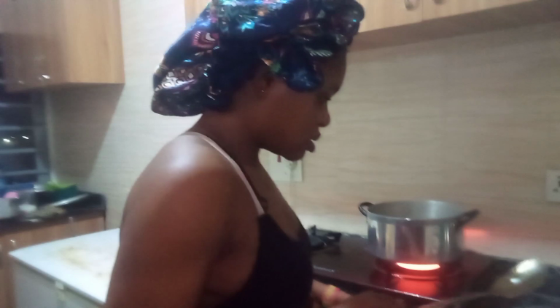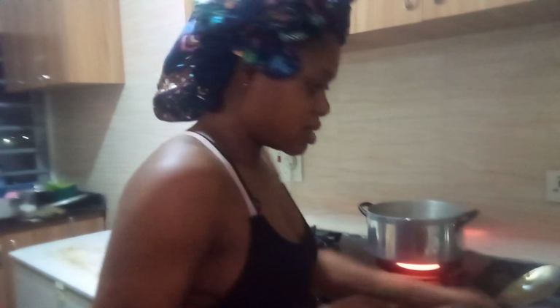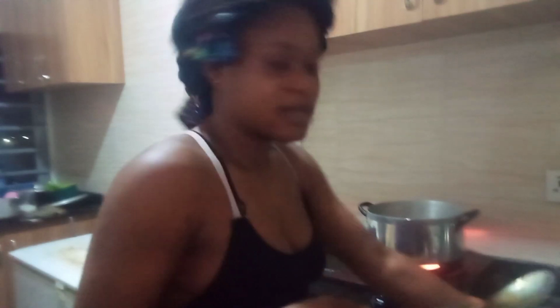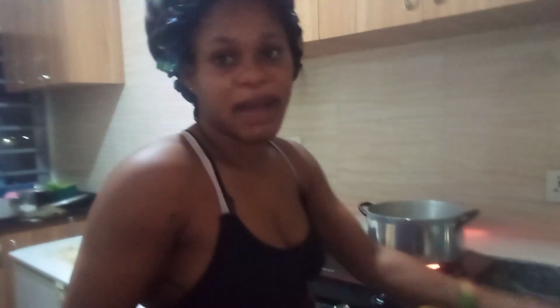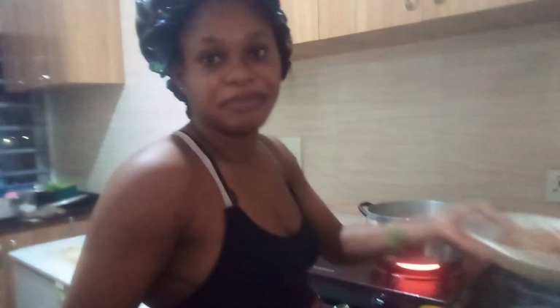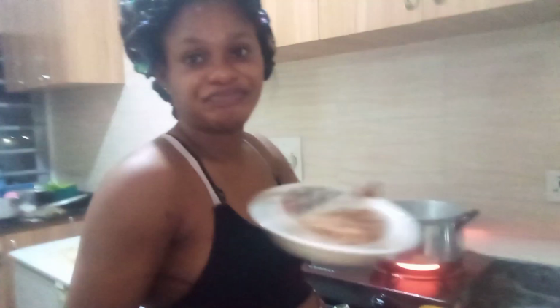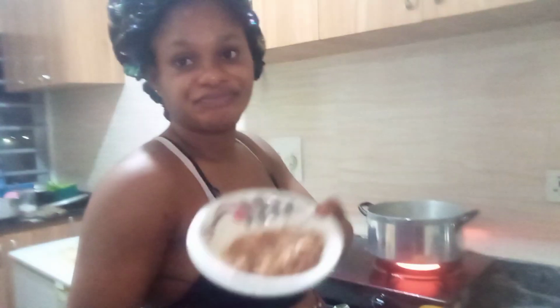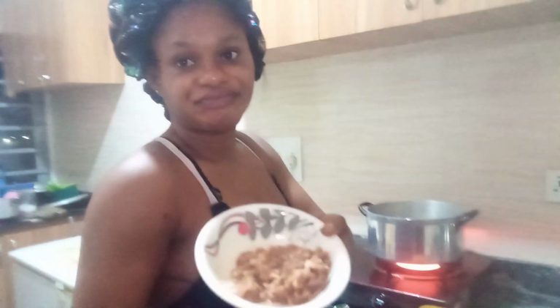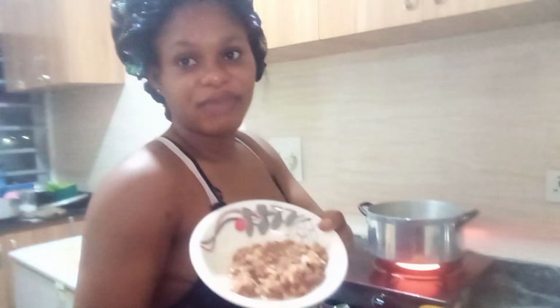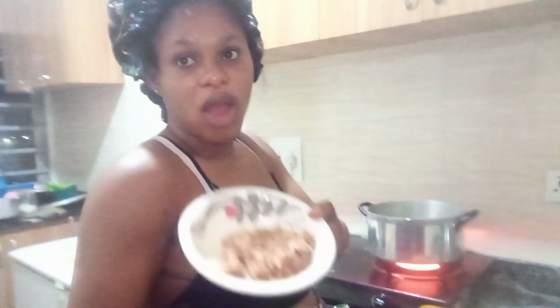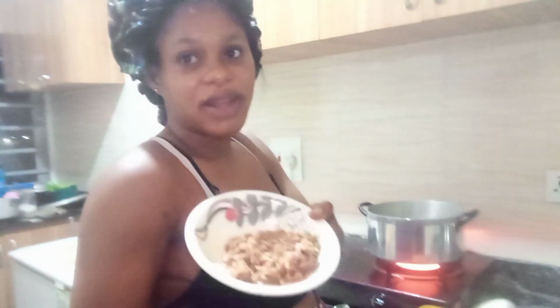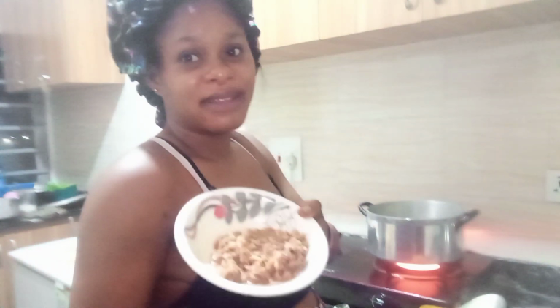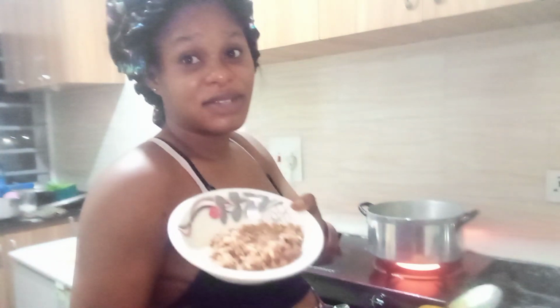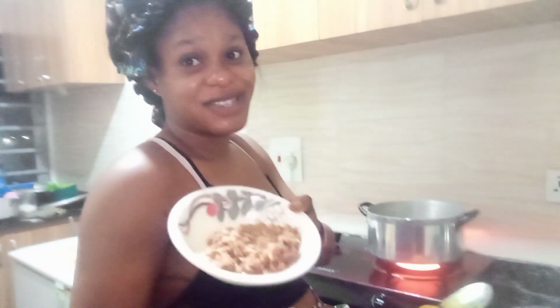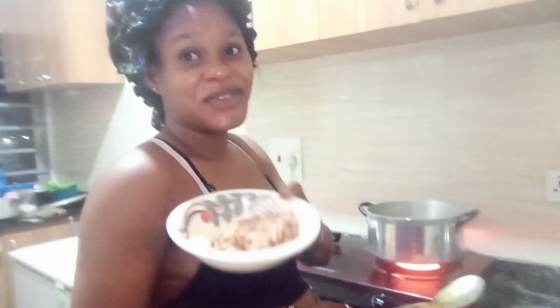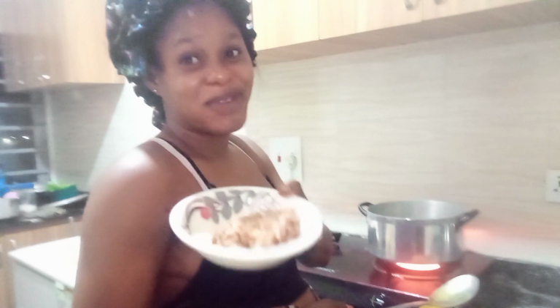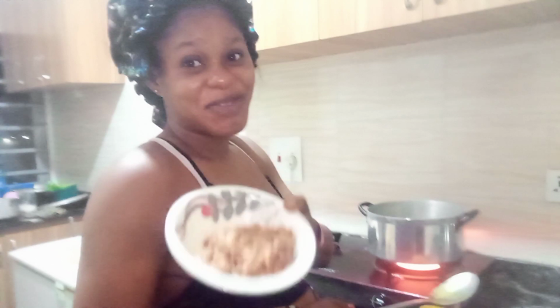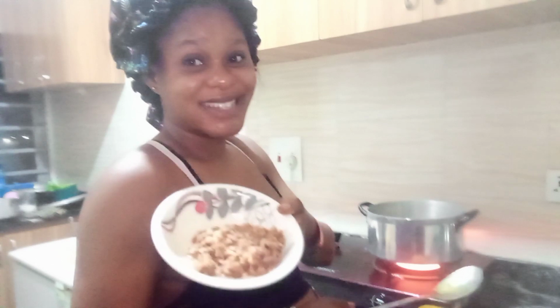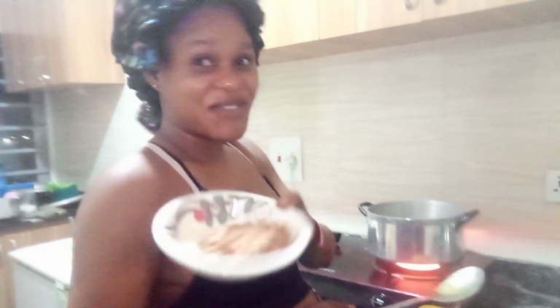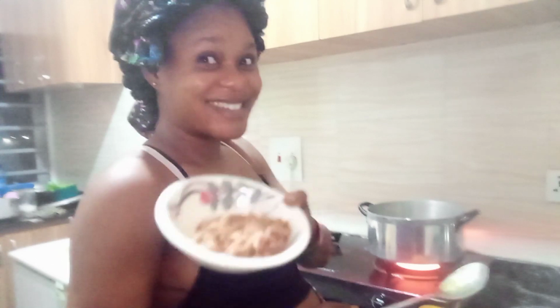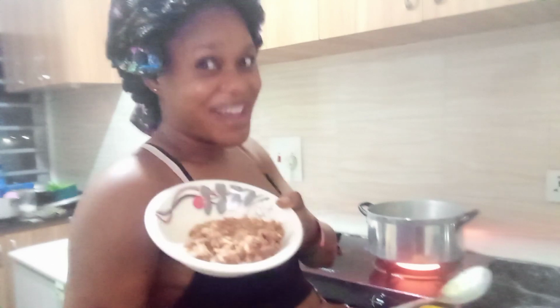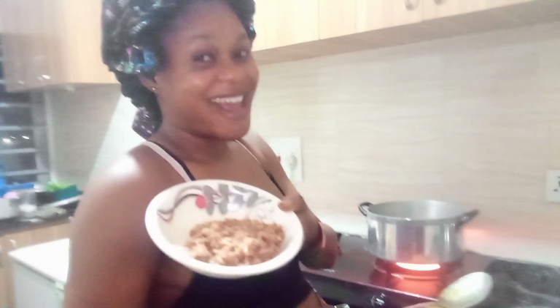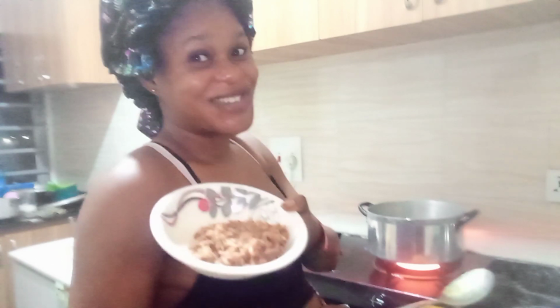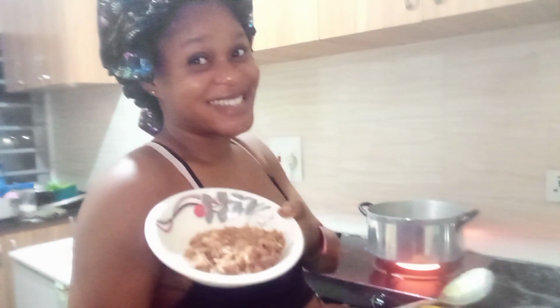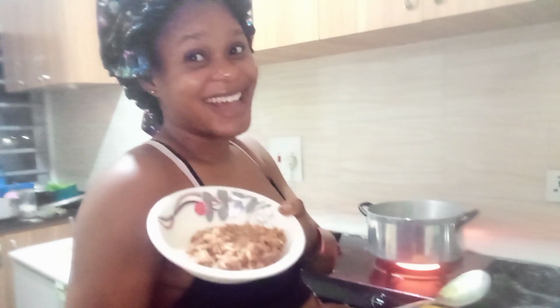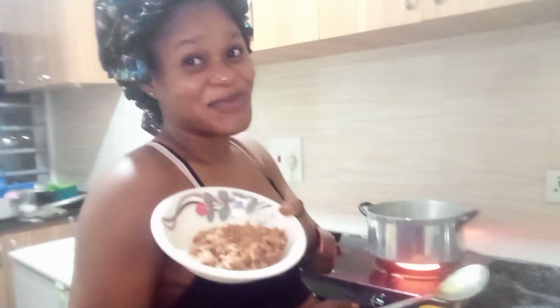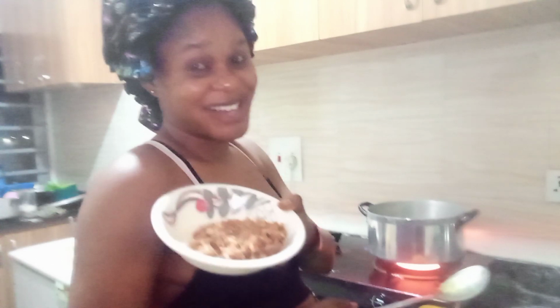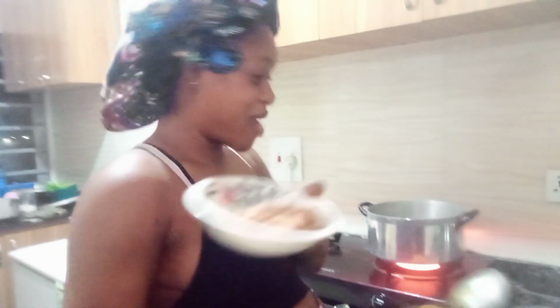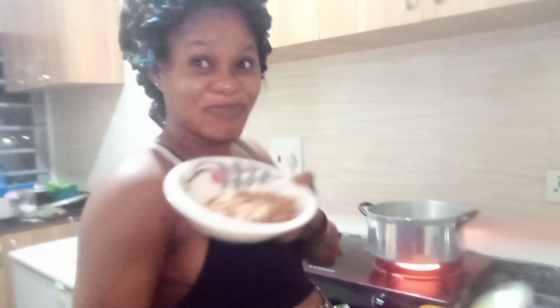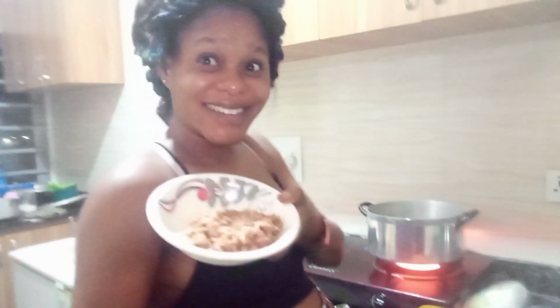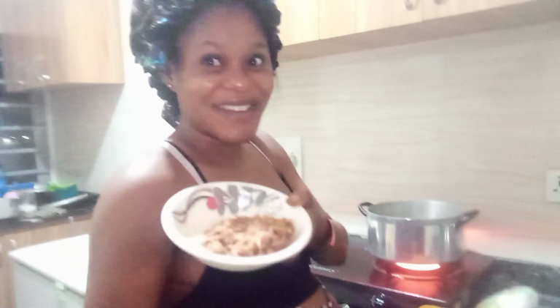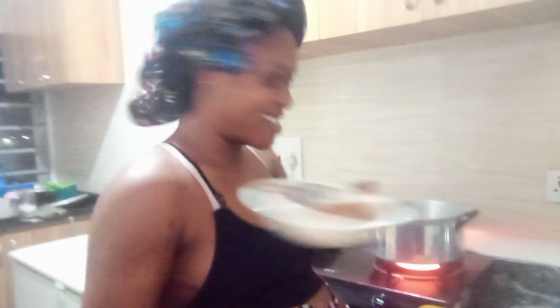This is my already pounded crayfish. I used a mortar to pound this crayfish — yes, that is the village way of pounding crayfish.